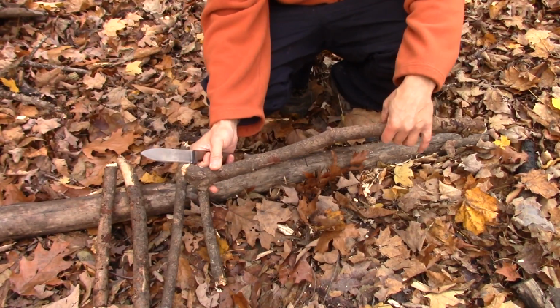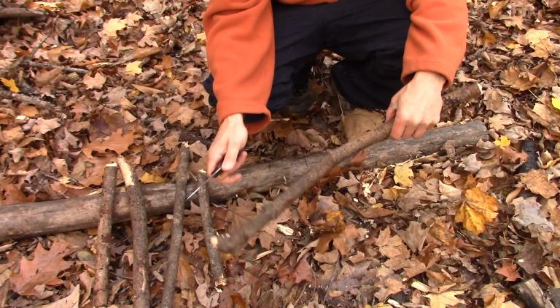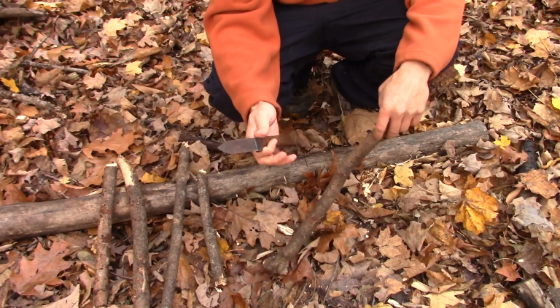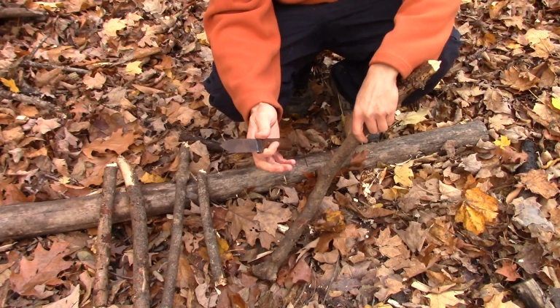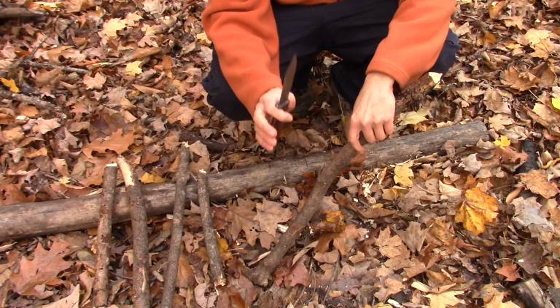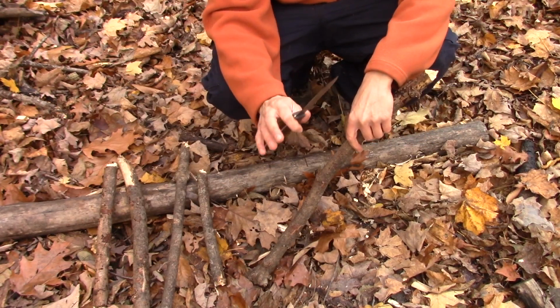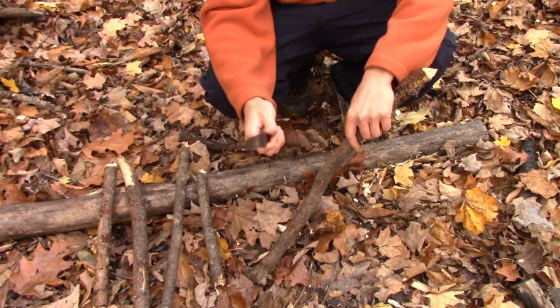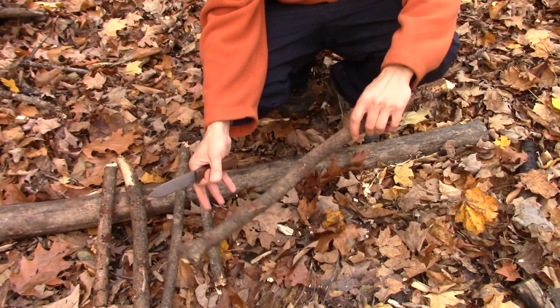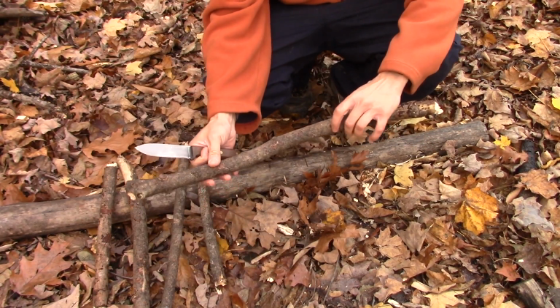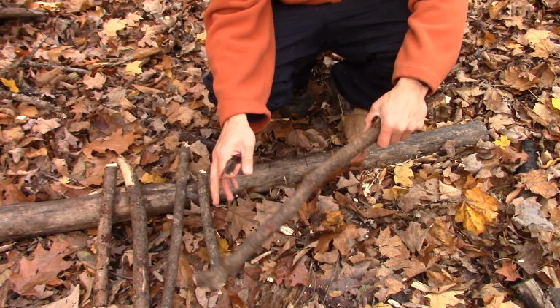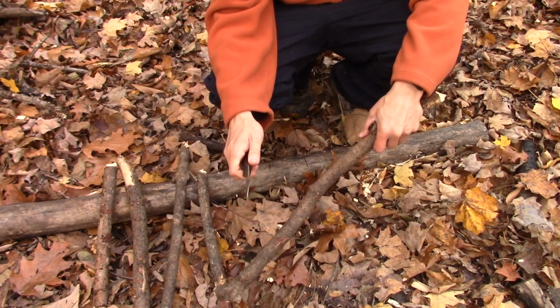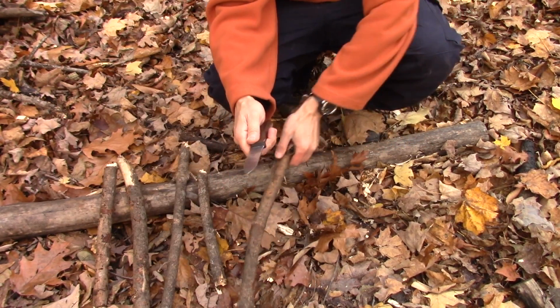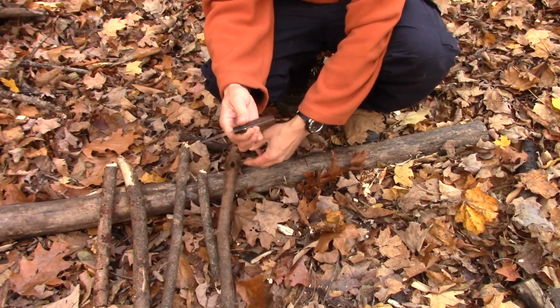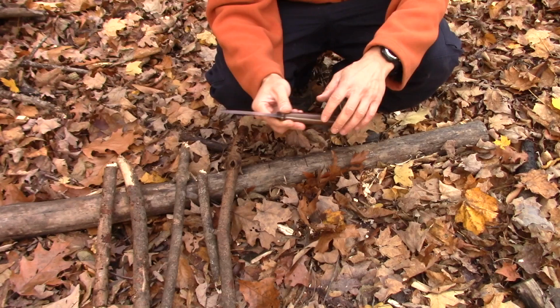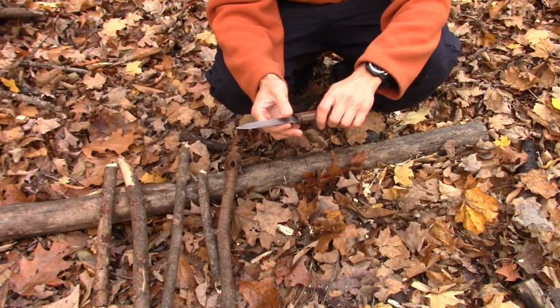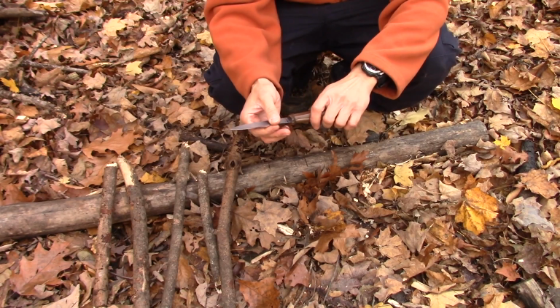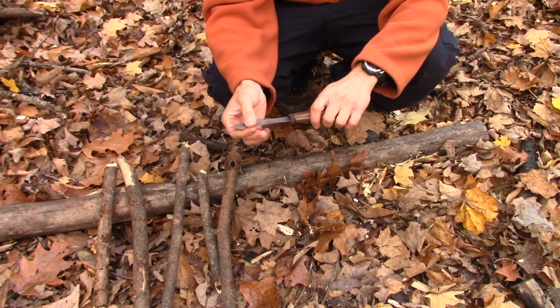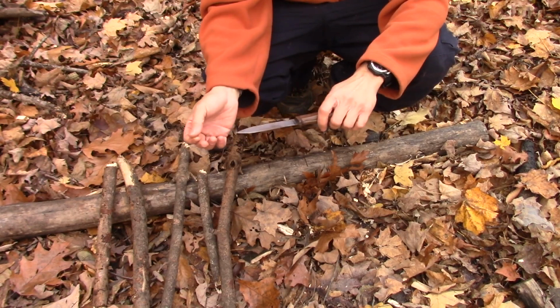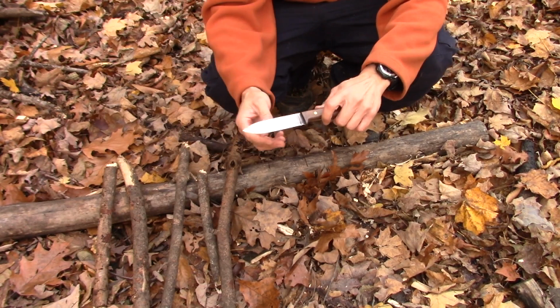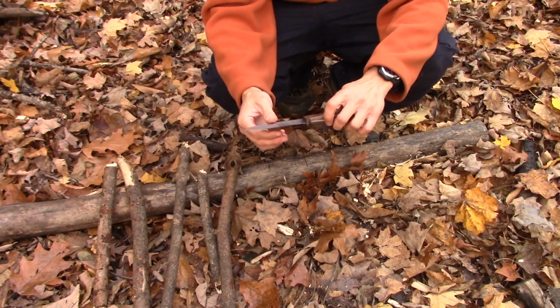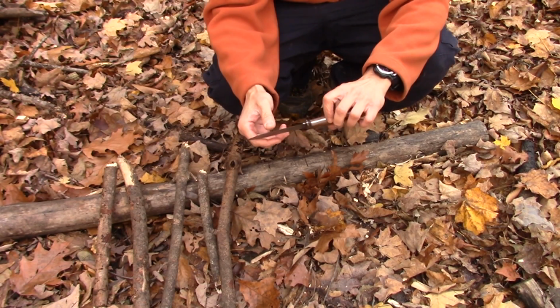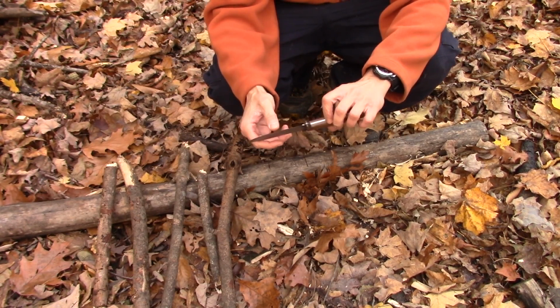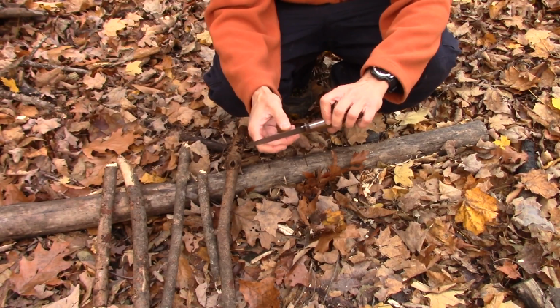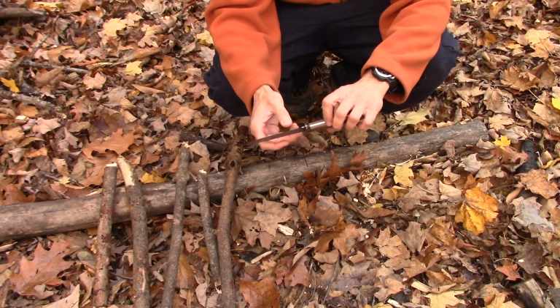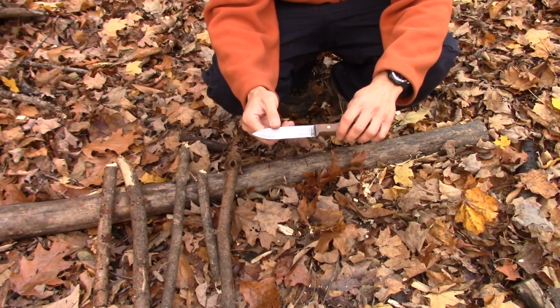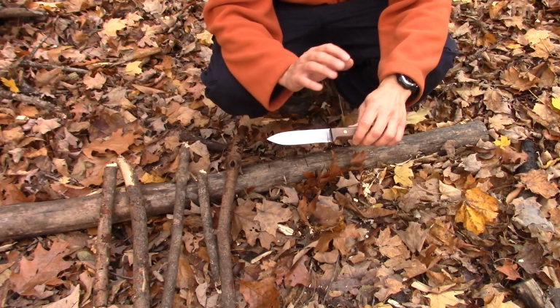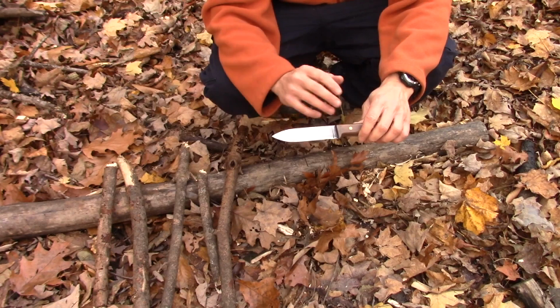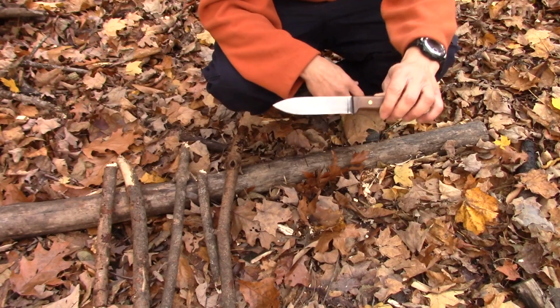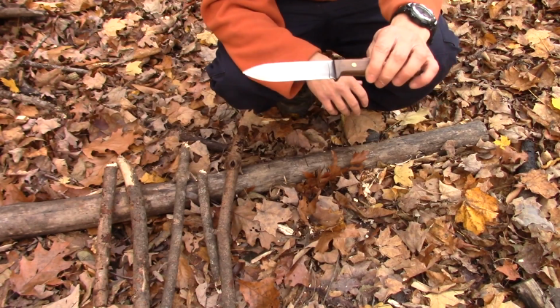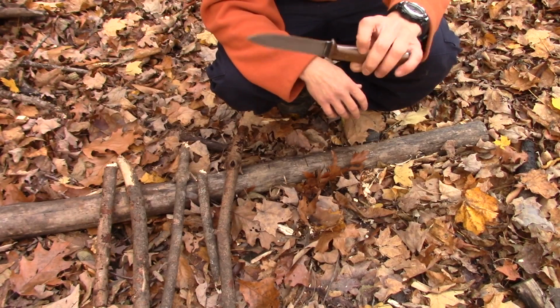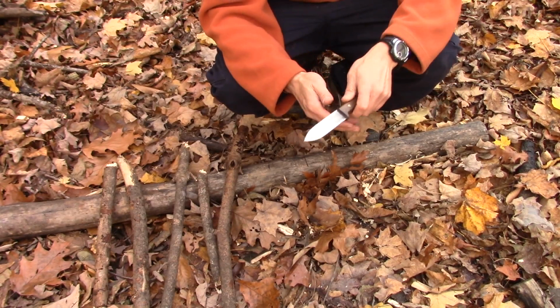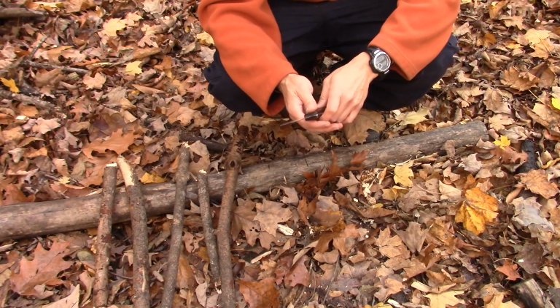I have three of them and I've purchased all three Condor knives through Benjamin. You can also get a sharpening service that he offers for a couple of bucks, so your knives are going to come razor sharp.